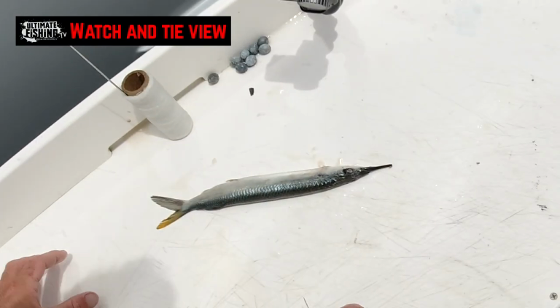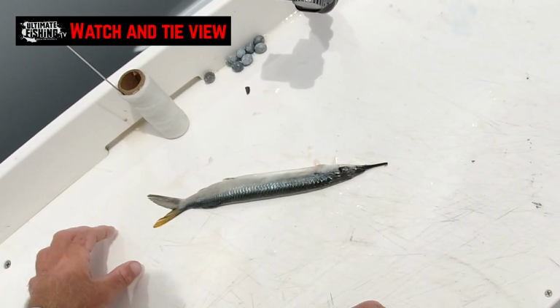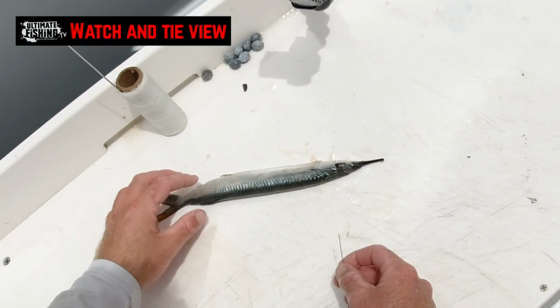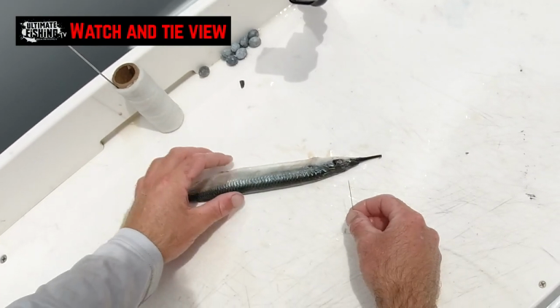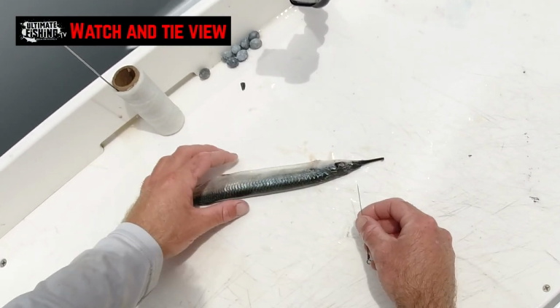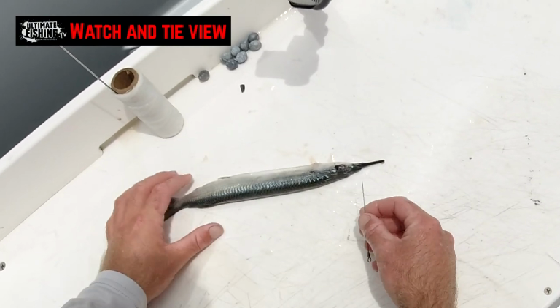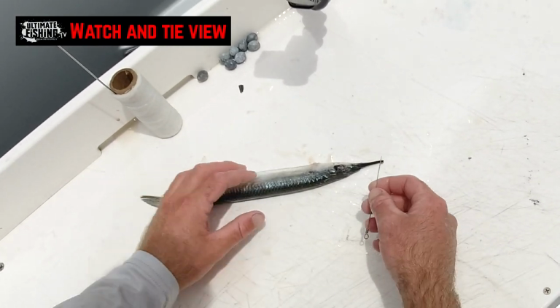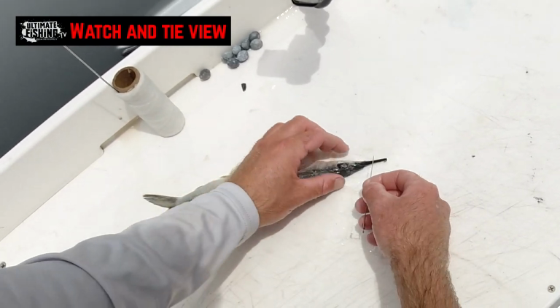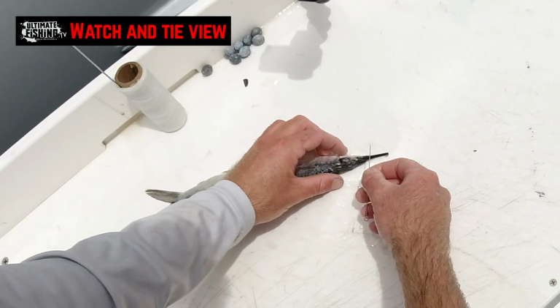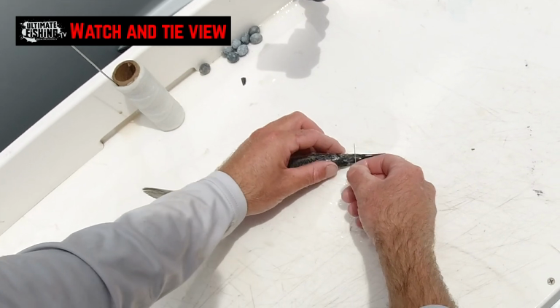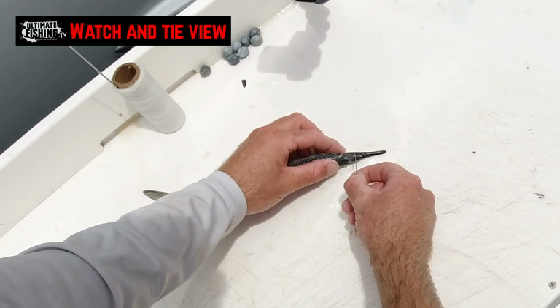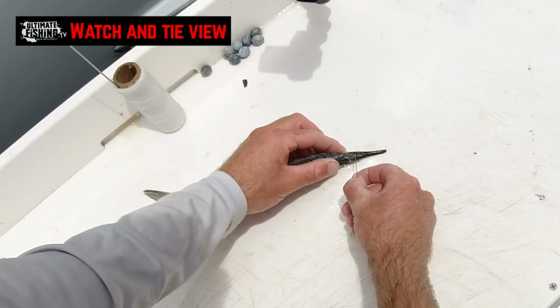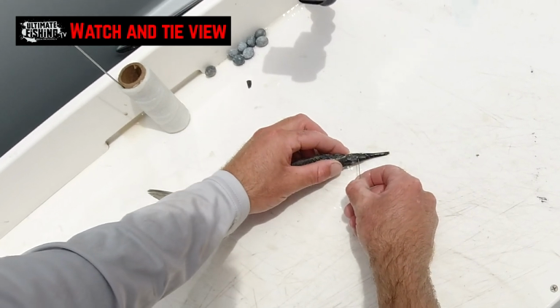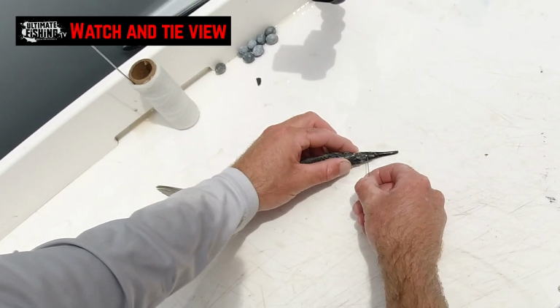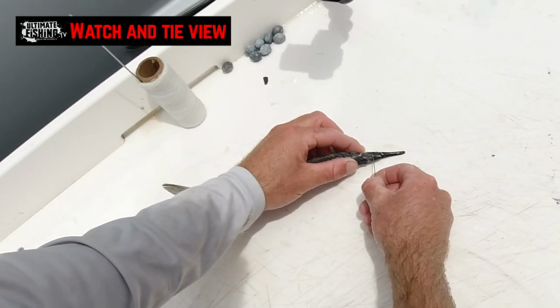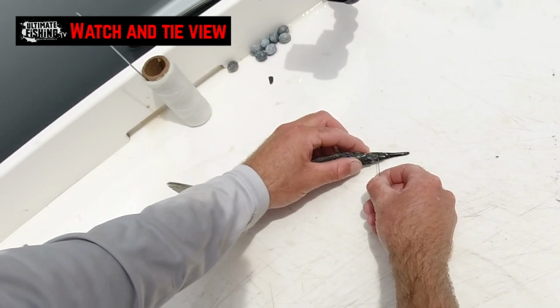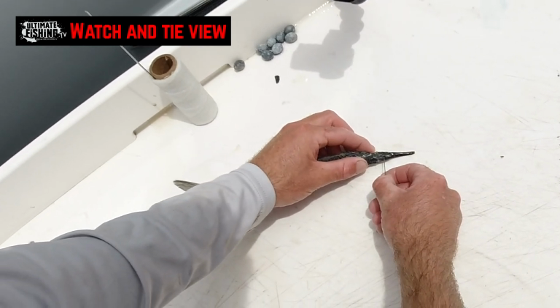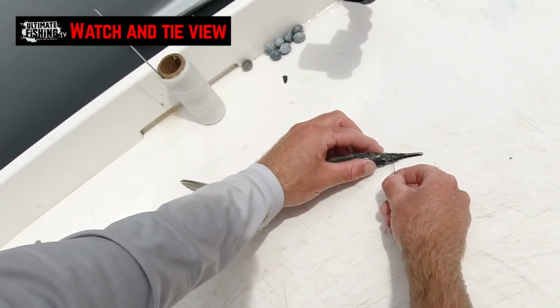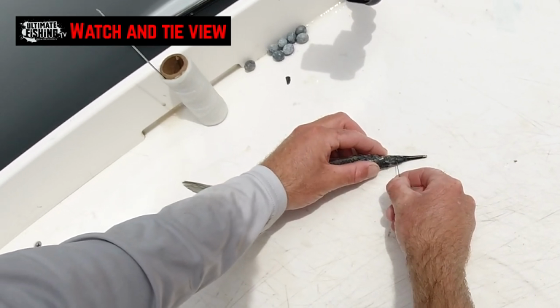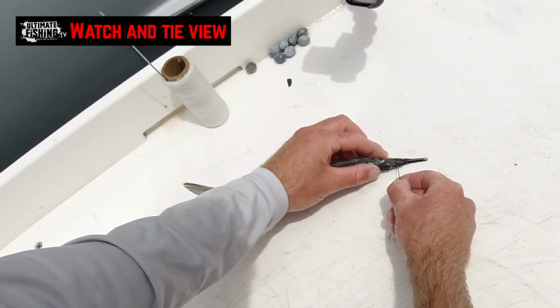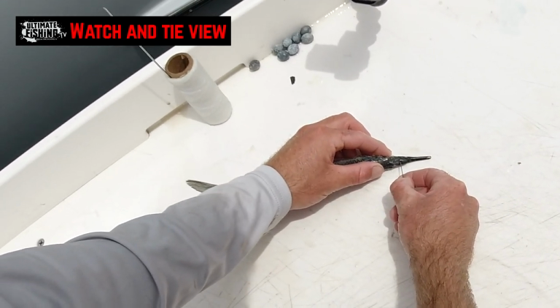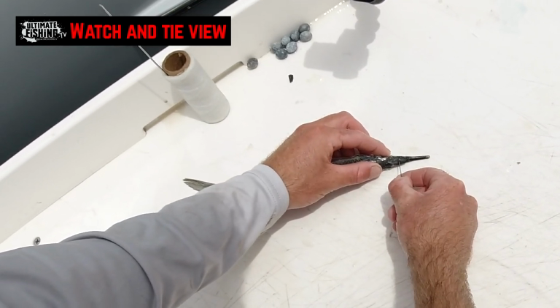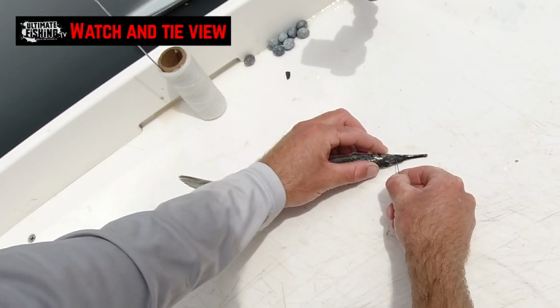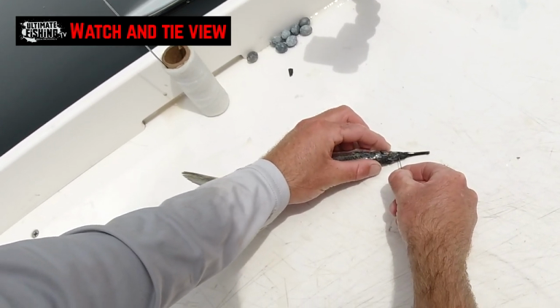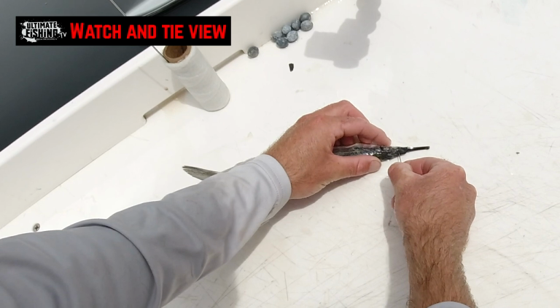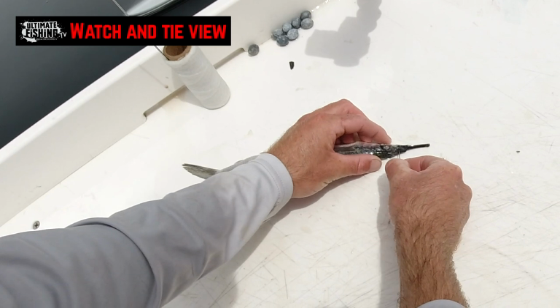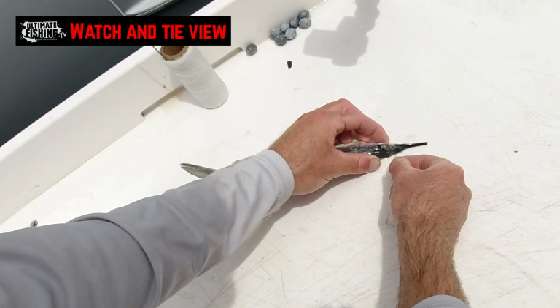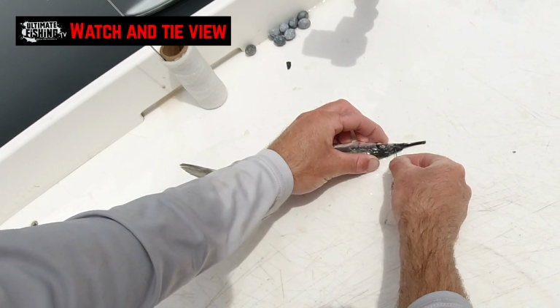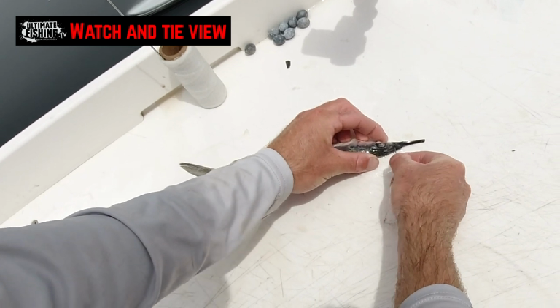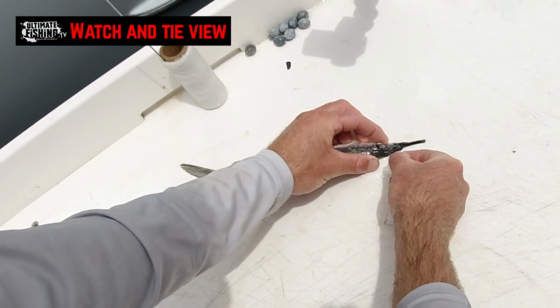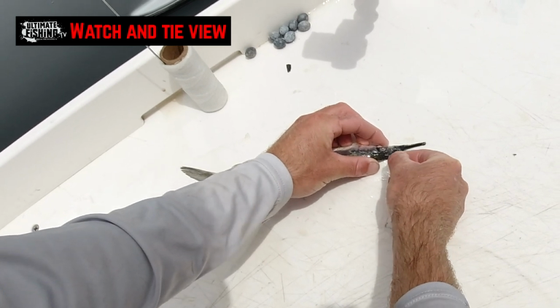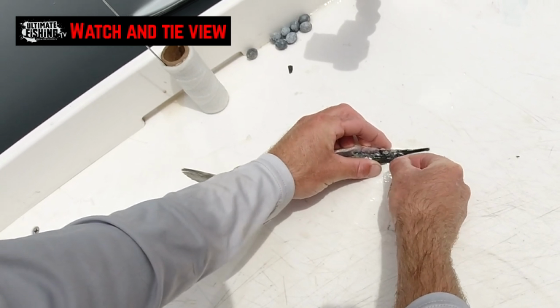First thing we're going to do — with my right hand I'm just going to get a little bait needle and poke a hole just through the top of the mouth there, just to help the copper get through.